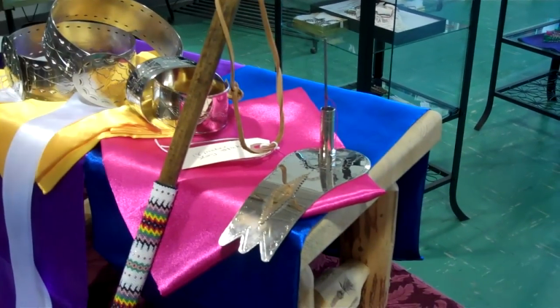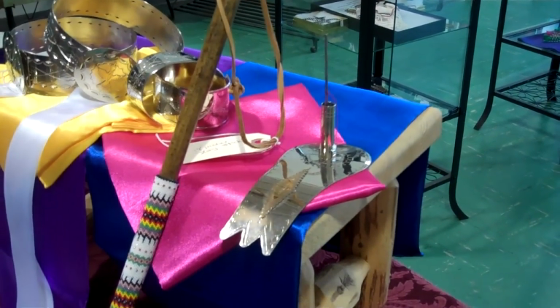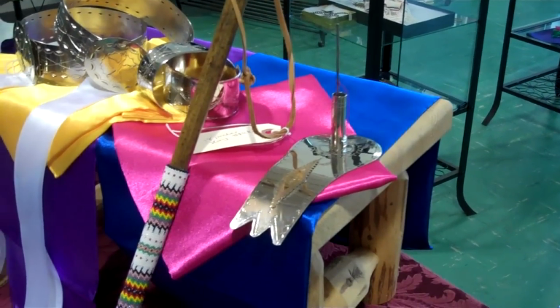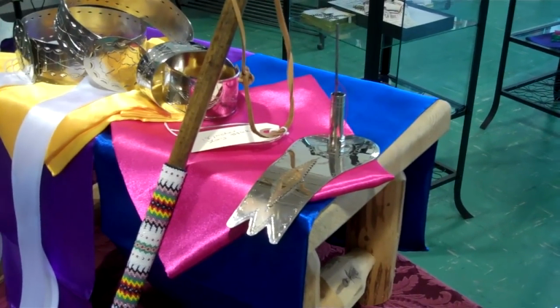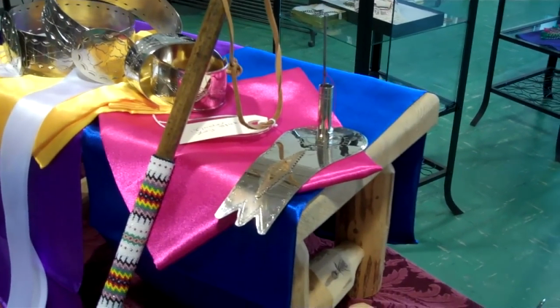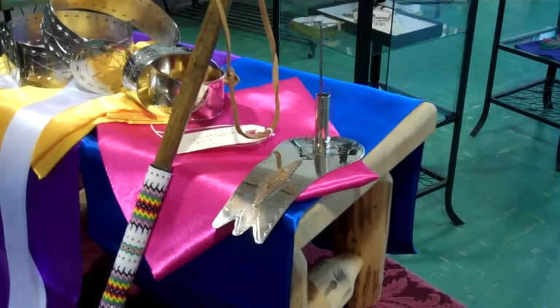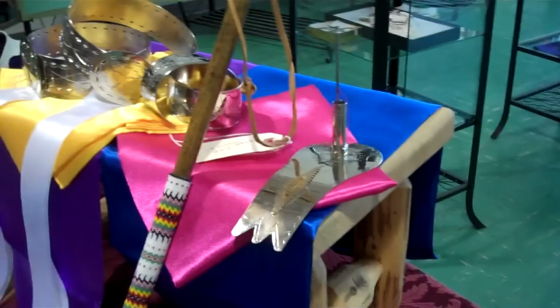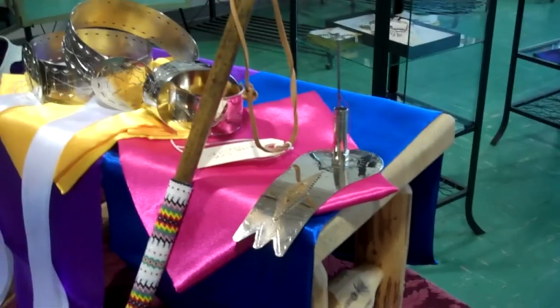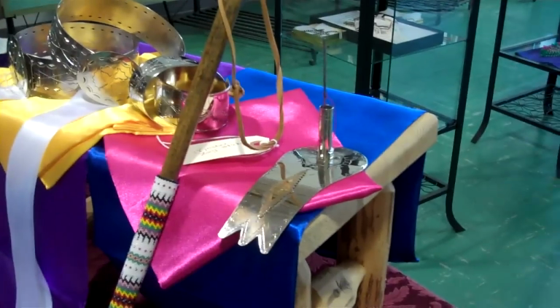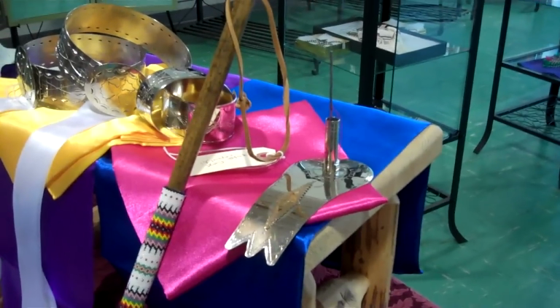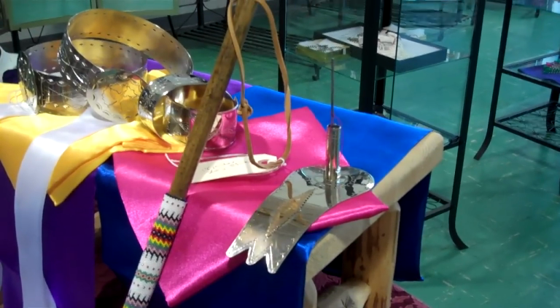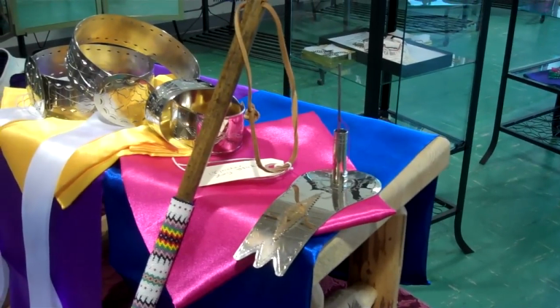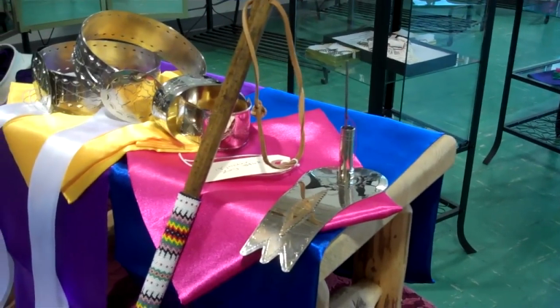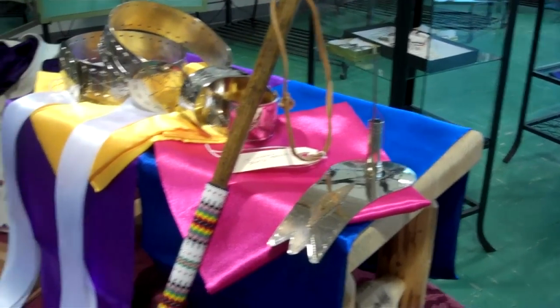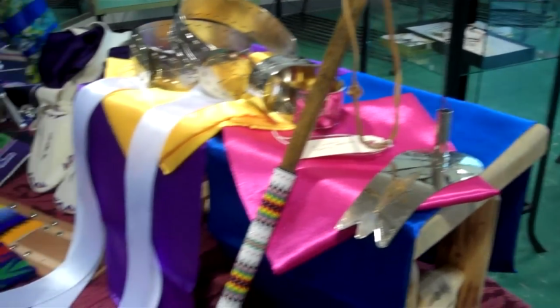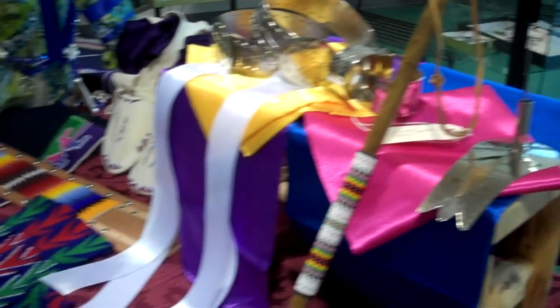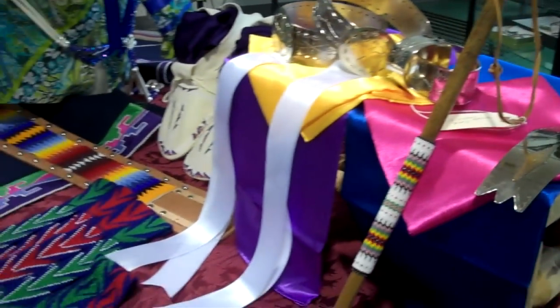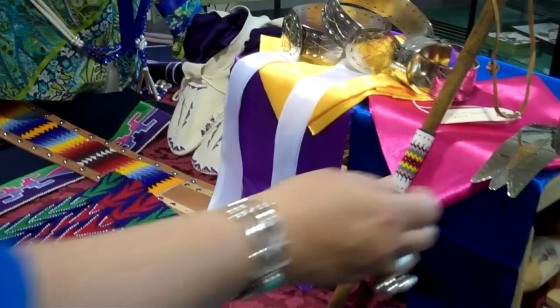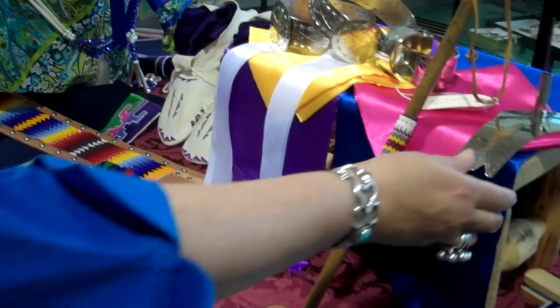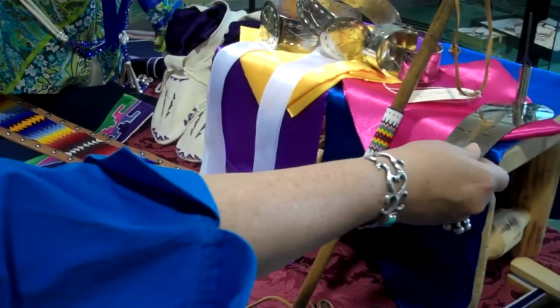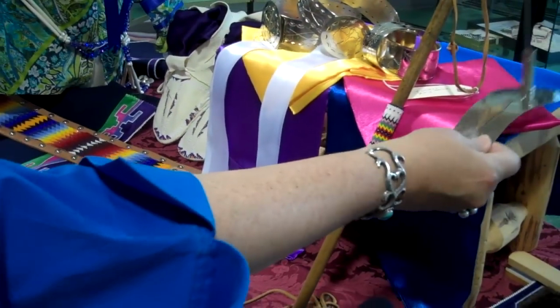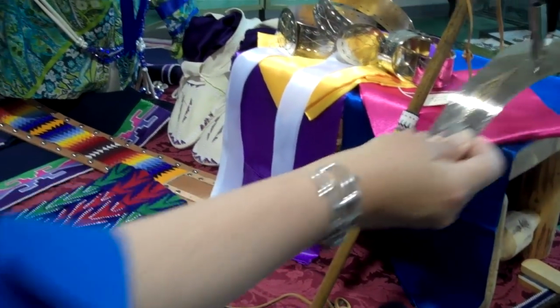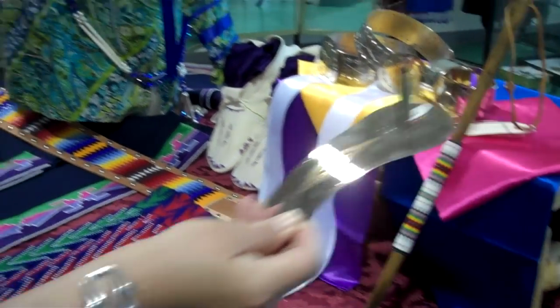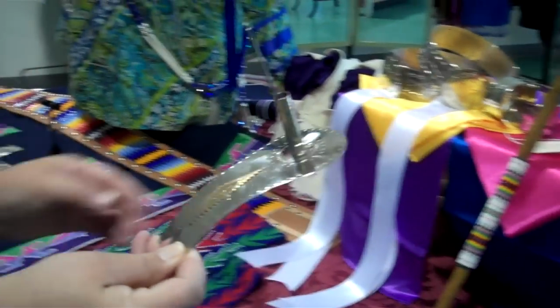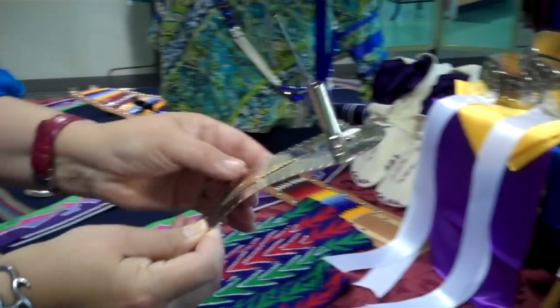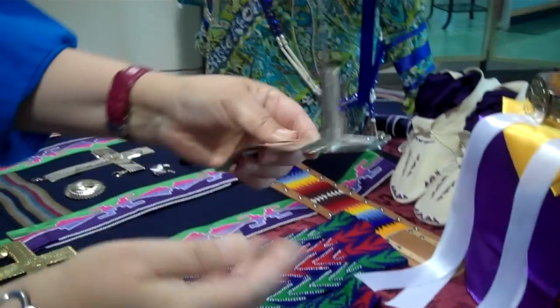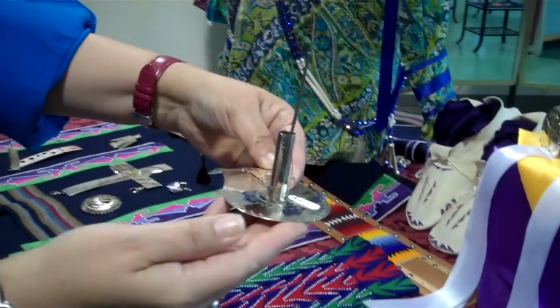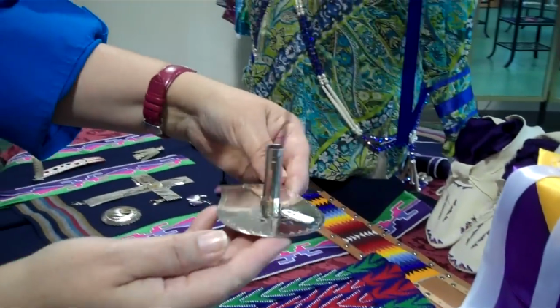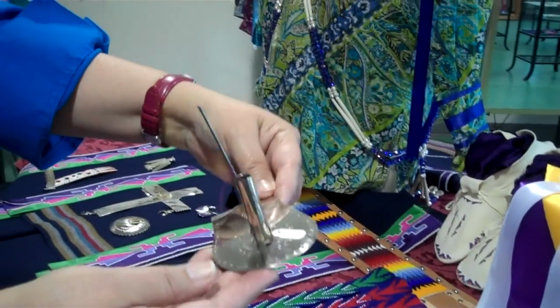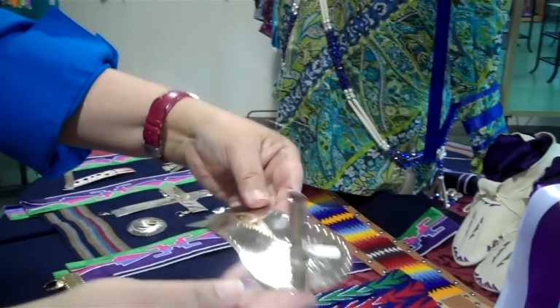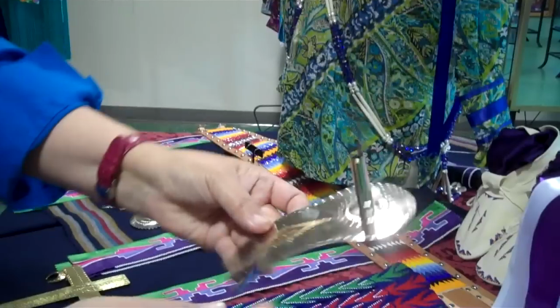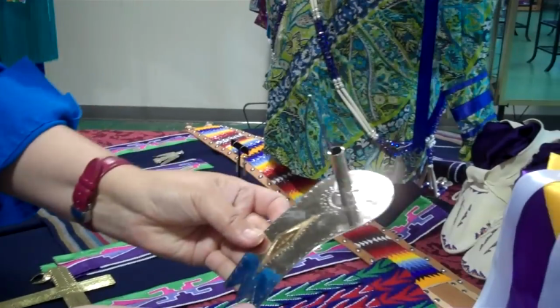We have the bone spreader, and here's an example of the silver spreader we have.